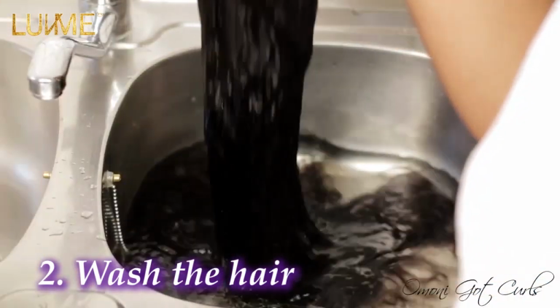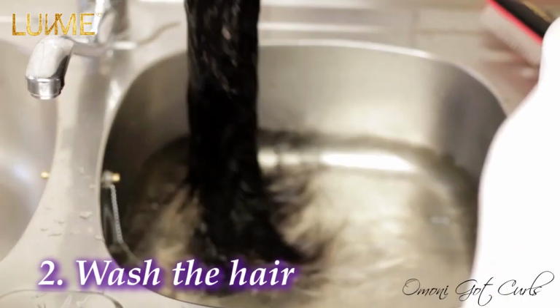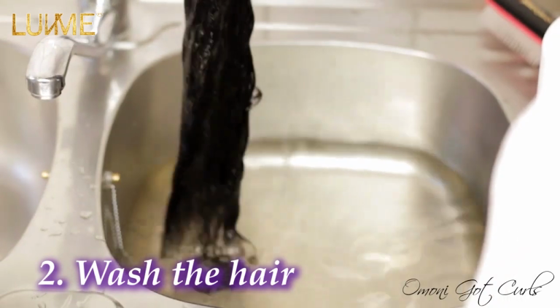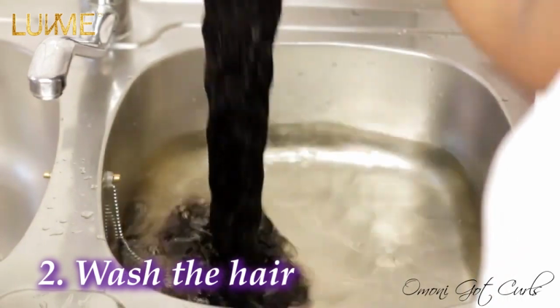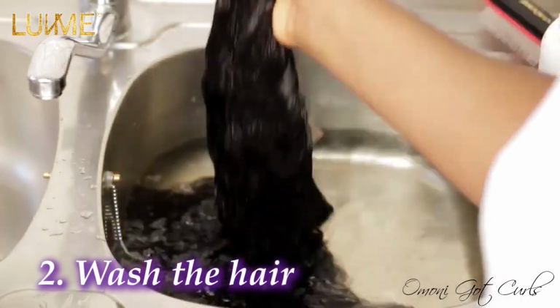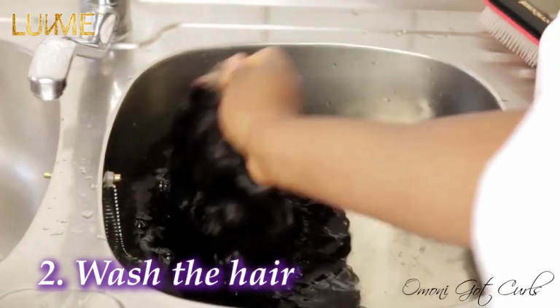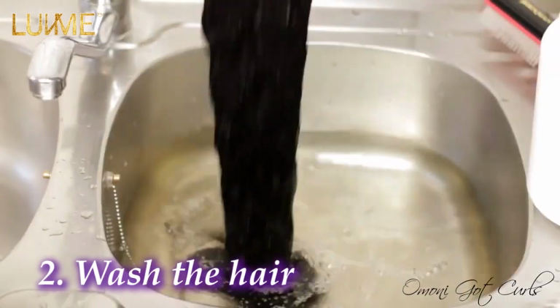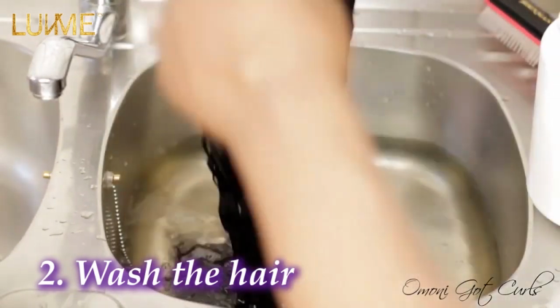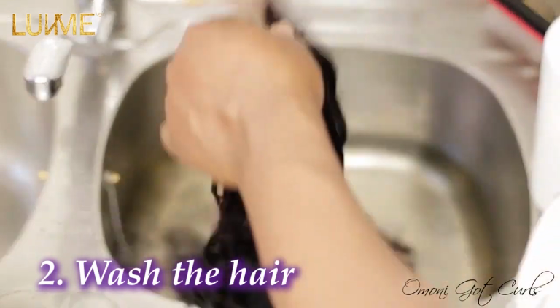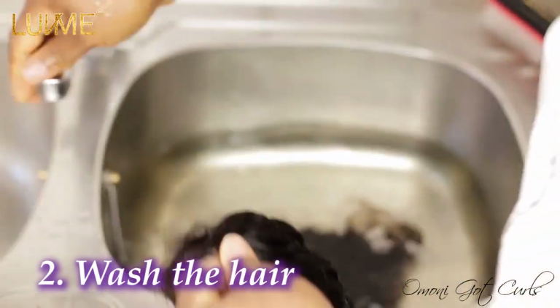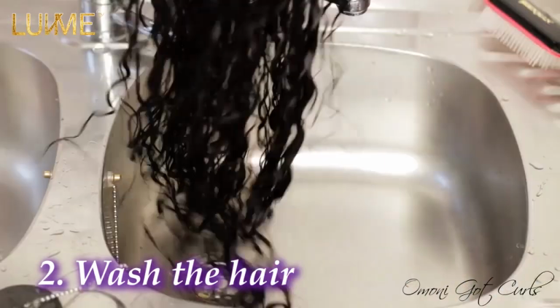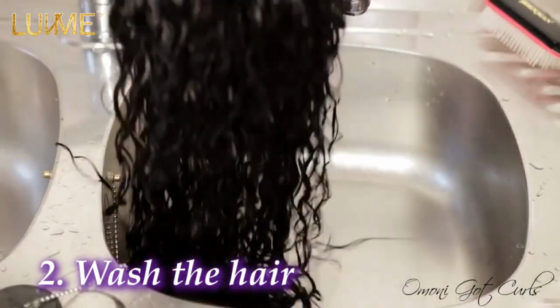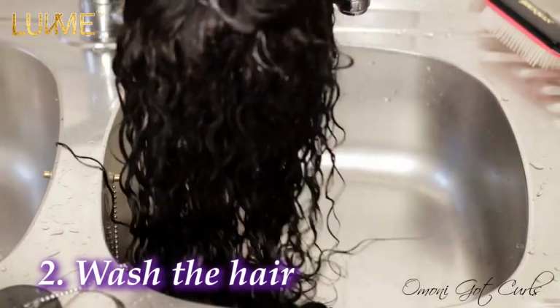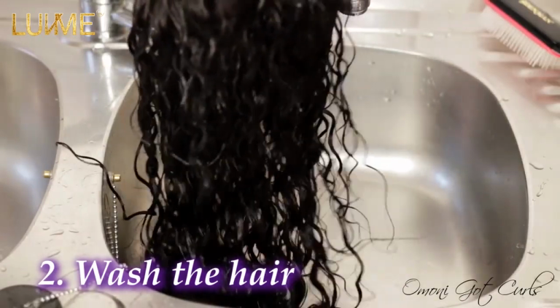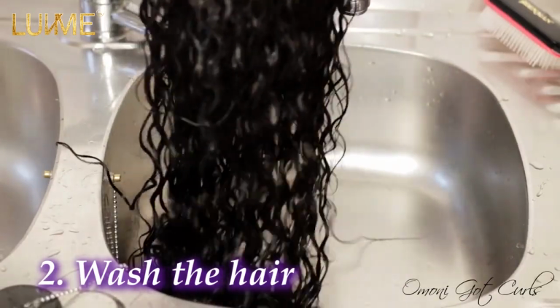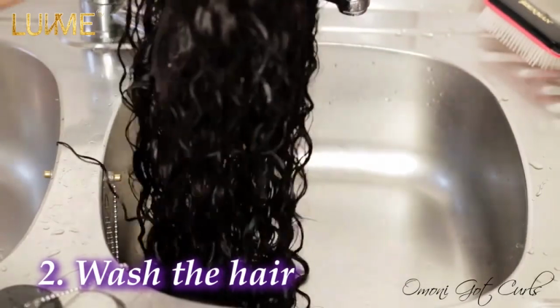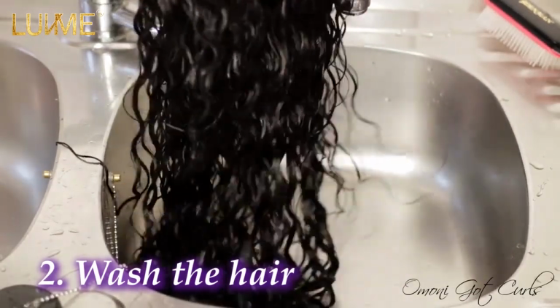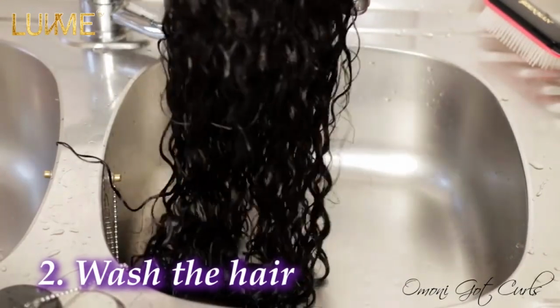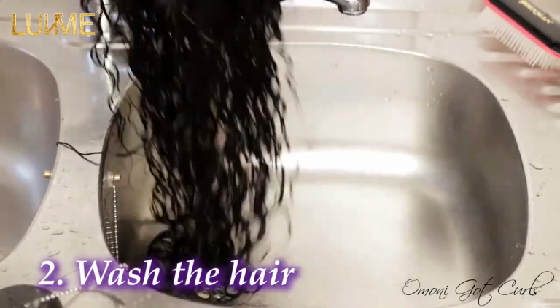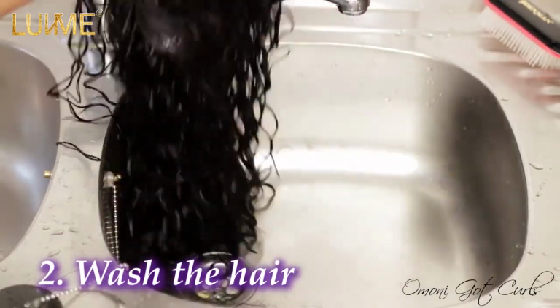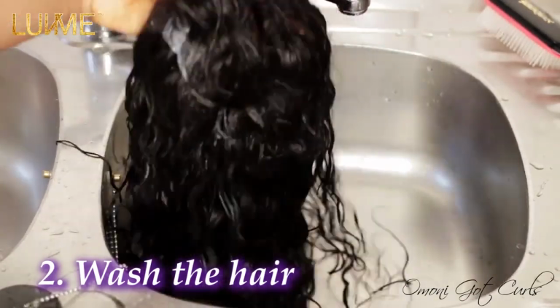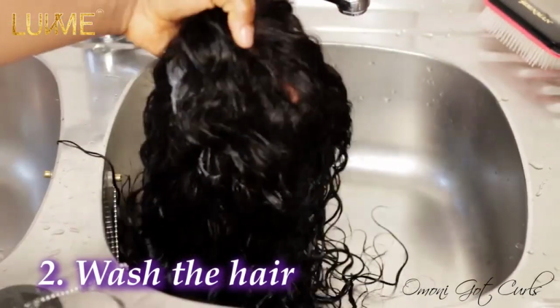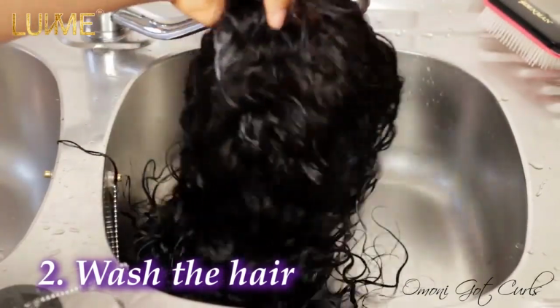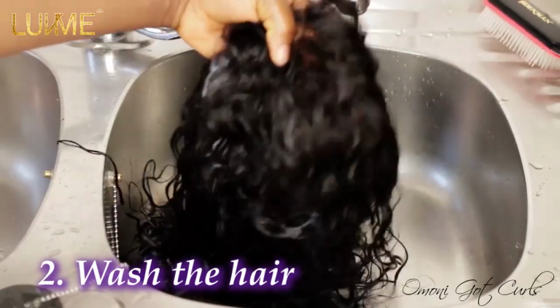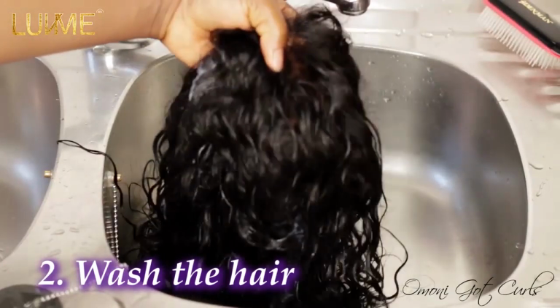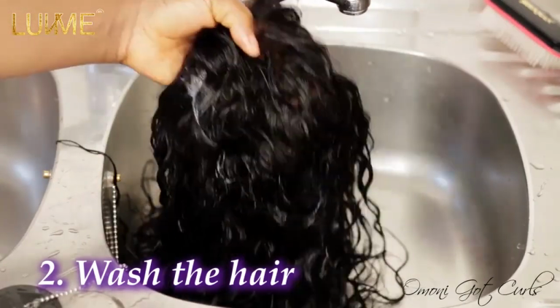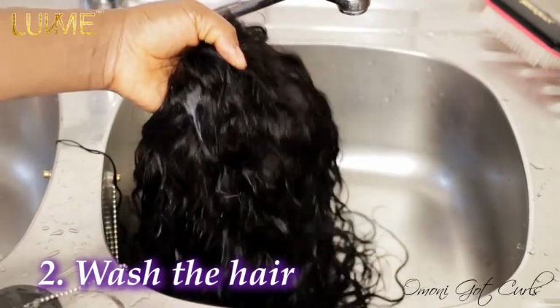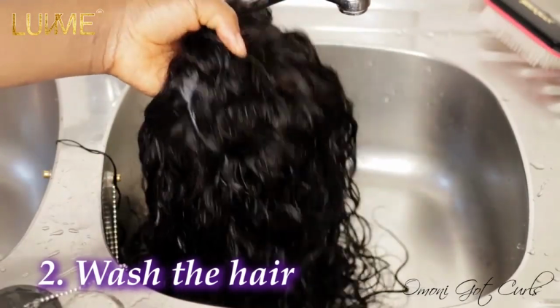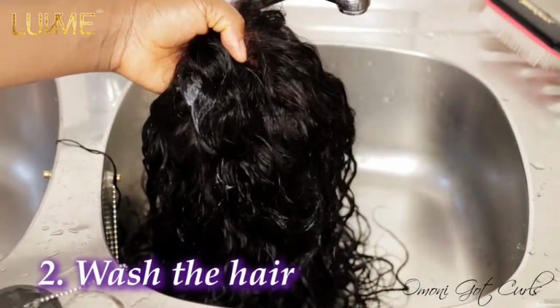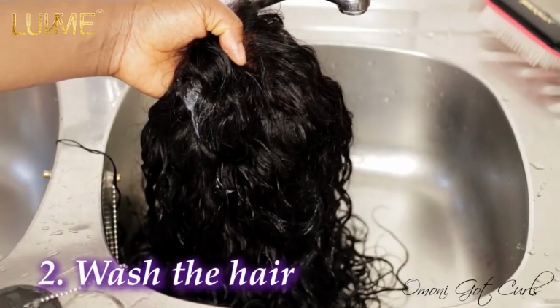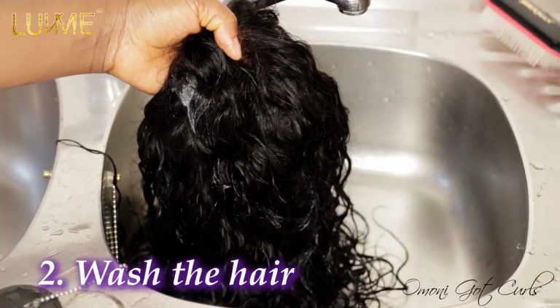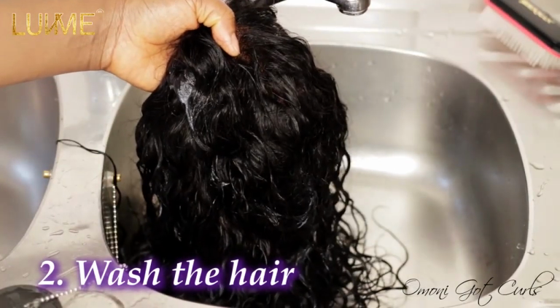It's been five minutes already, so I'm going to drain out the water. Before applying the moisturizer, make sure you really drain out the water from the wig — make sure the wig is not soaked in water.